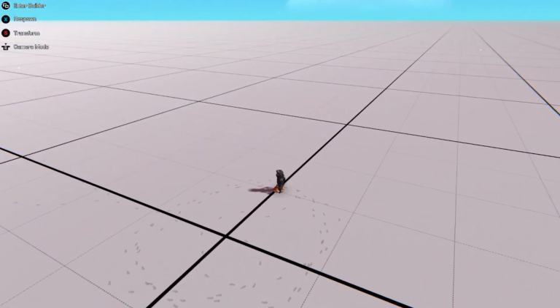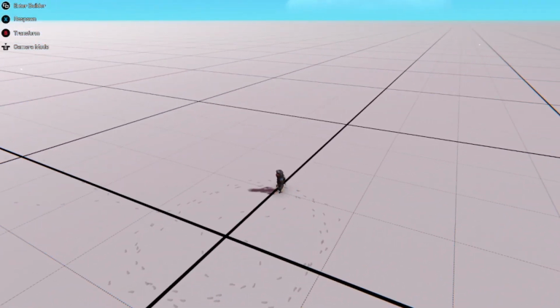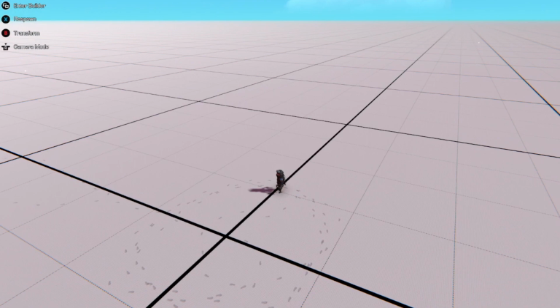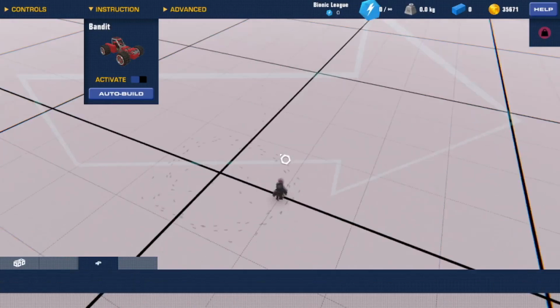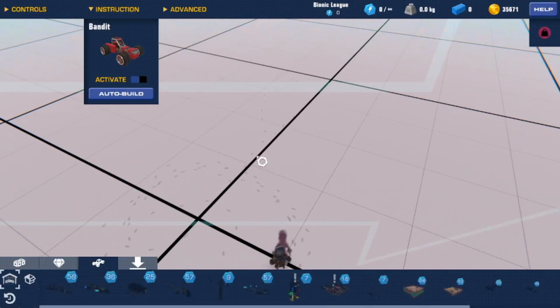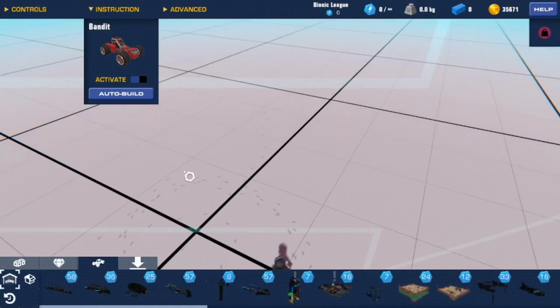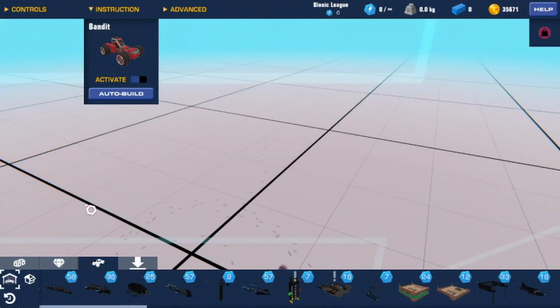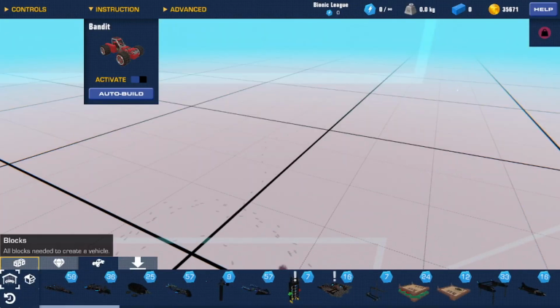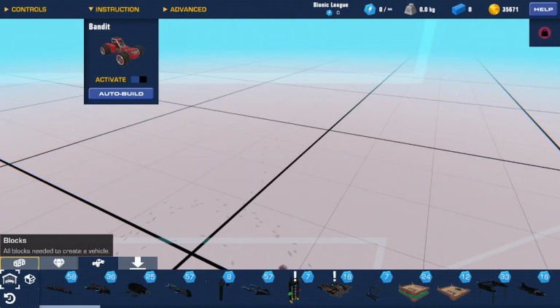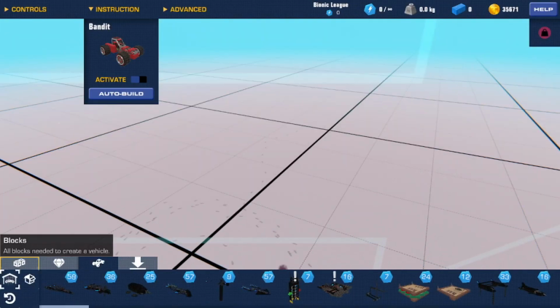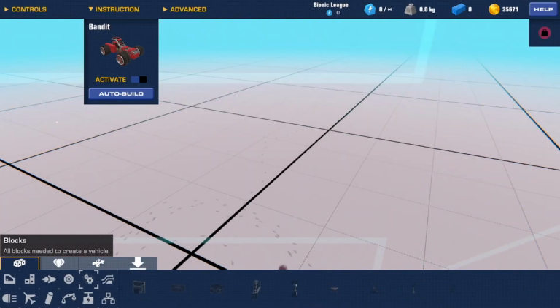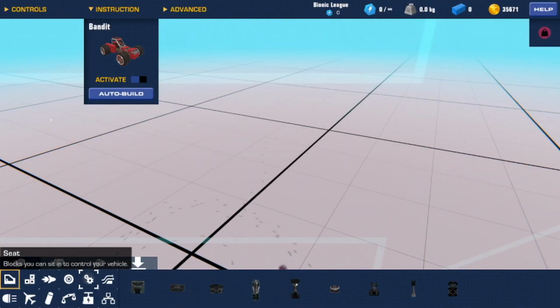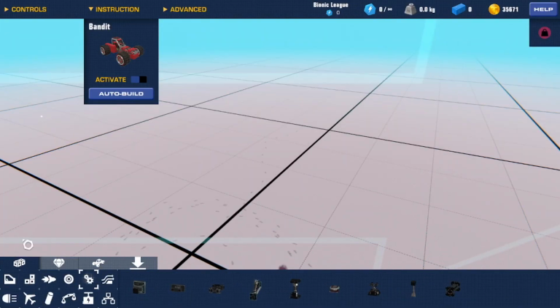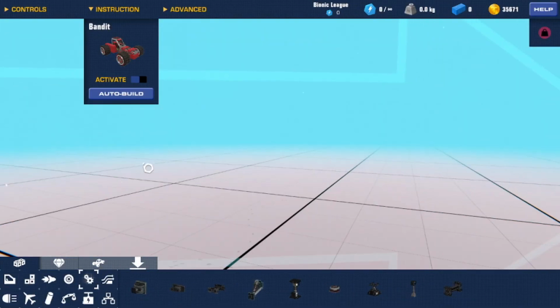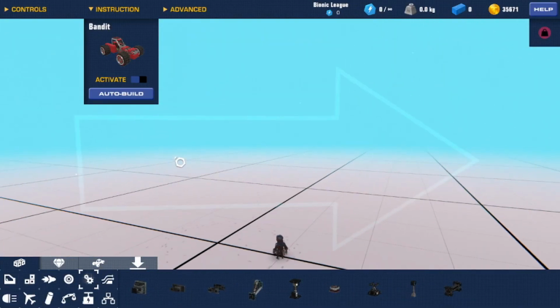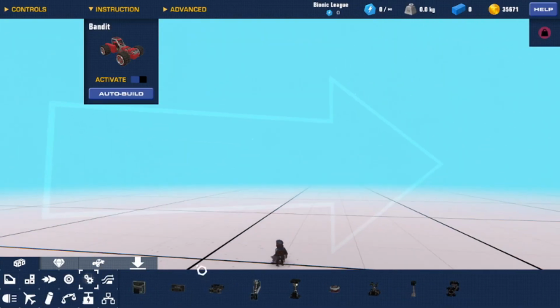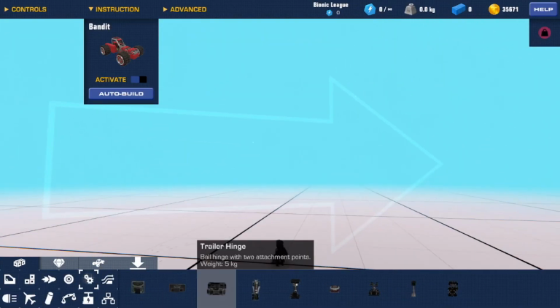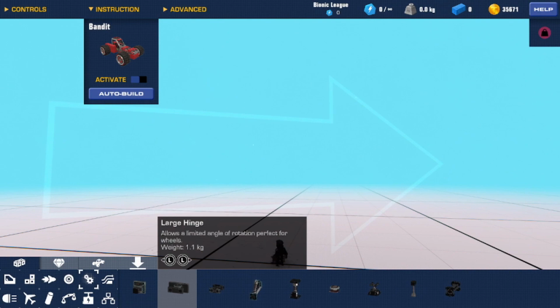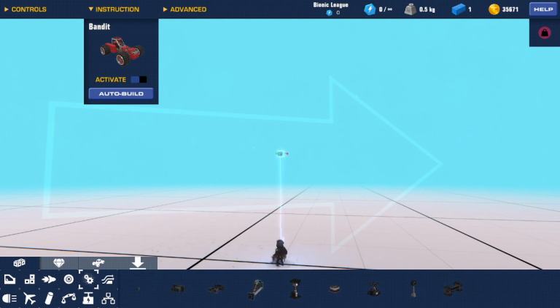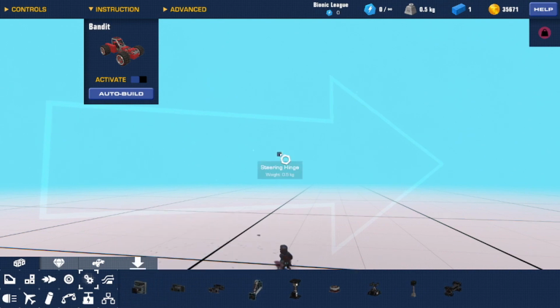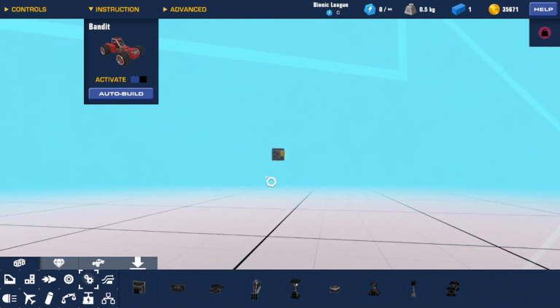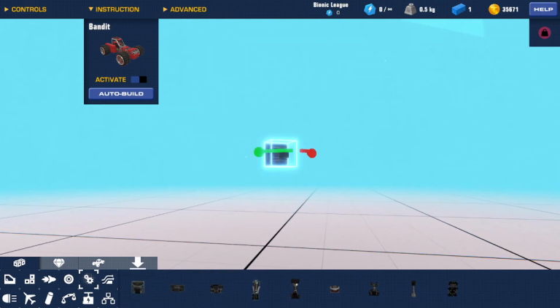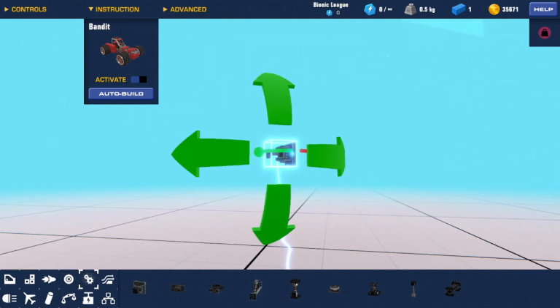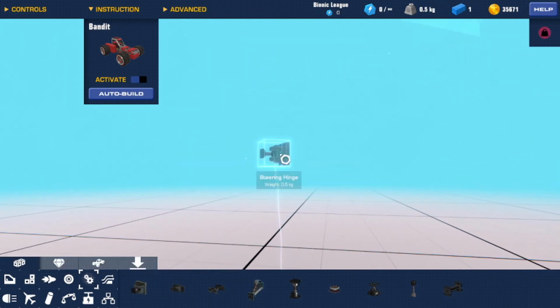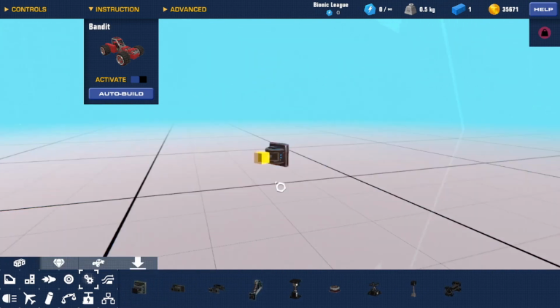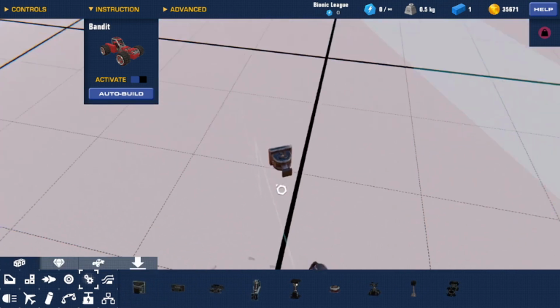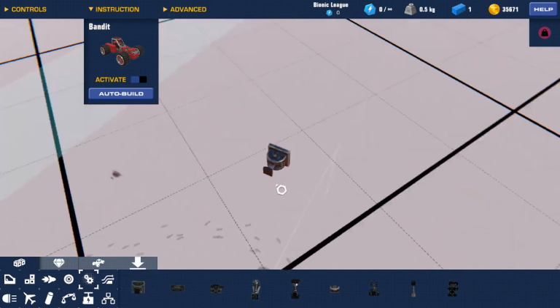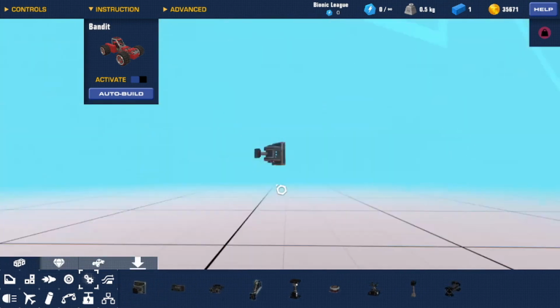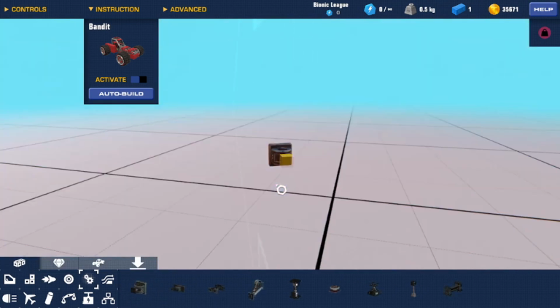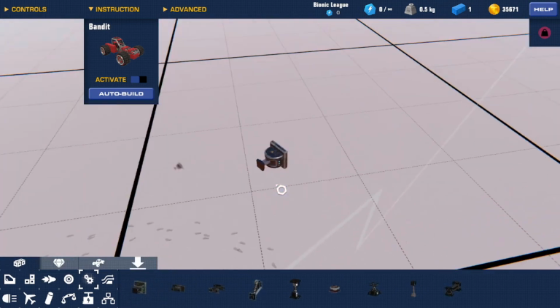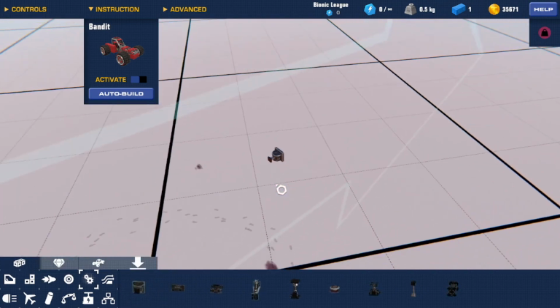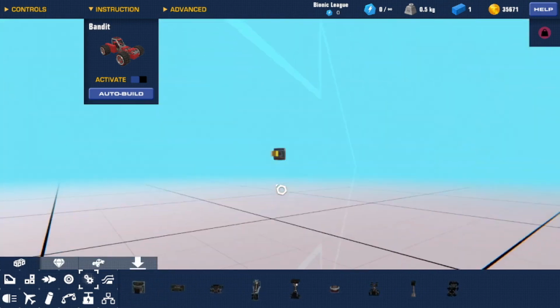The way we're going to do this is we're going to go into build mode. Then we are going to get these little things, and these are what is going to allow us to do the glitch.